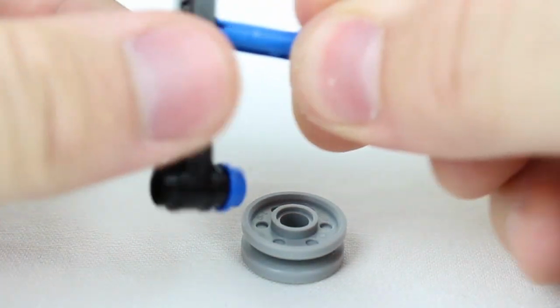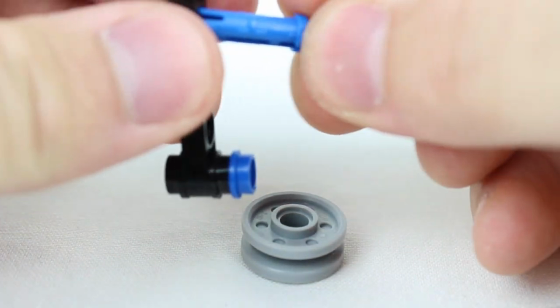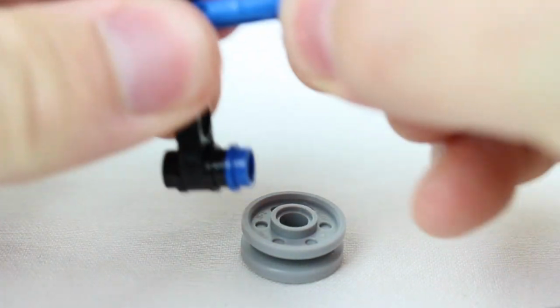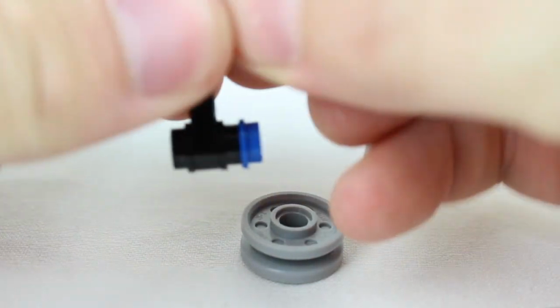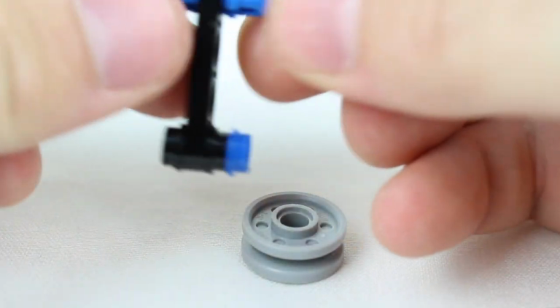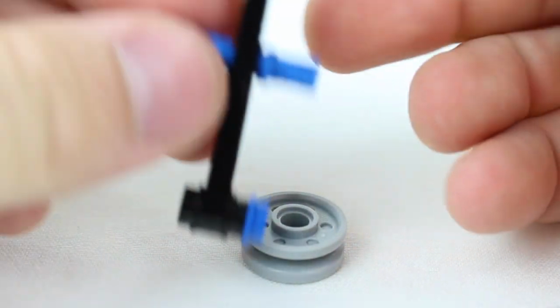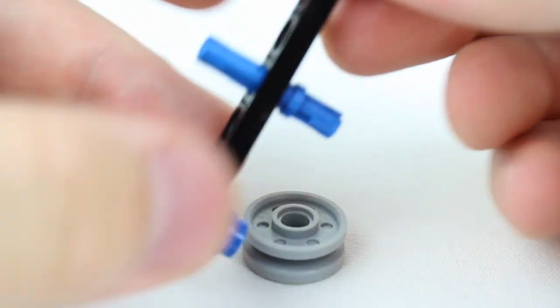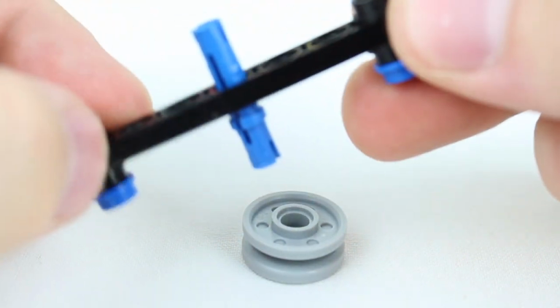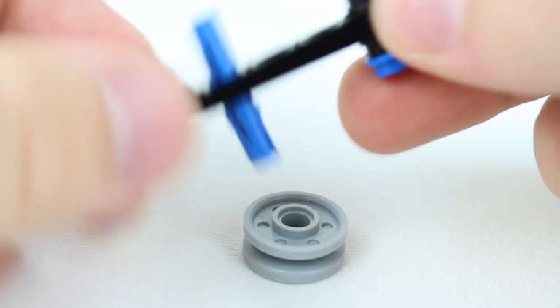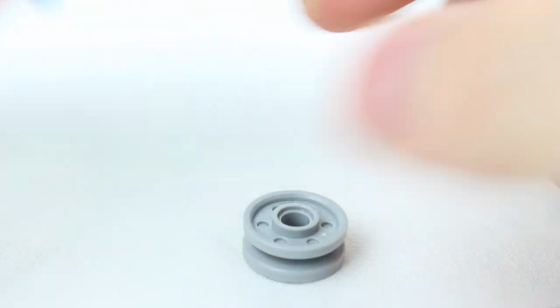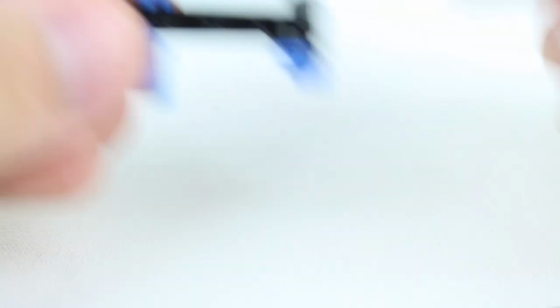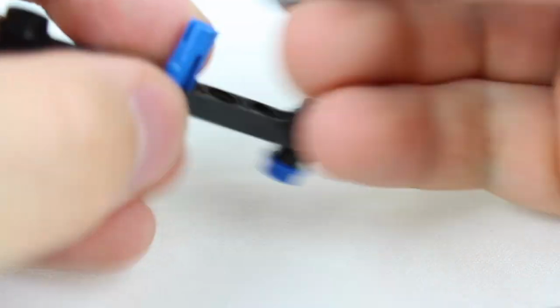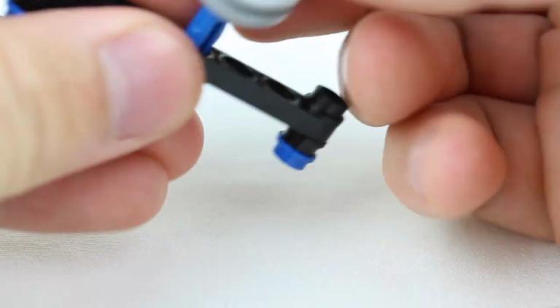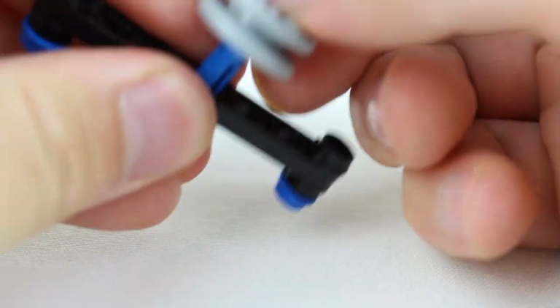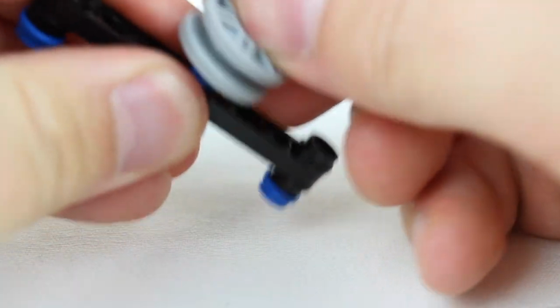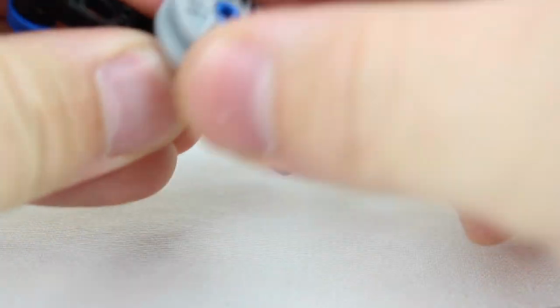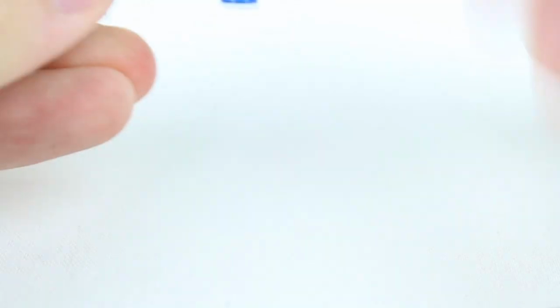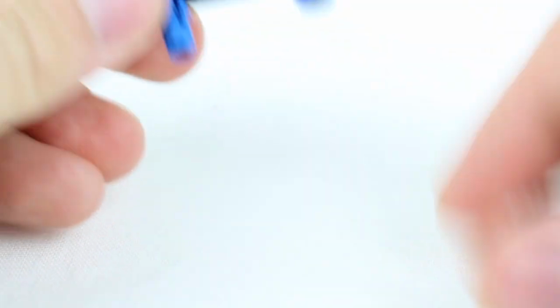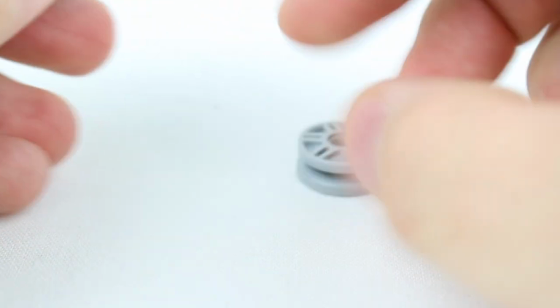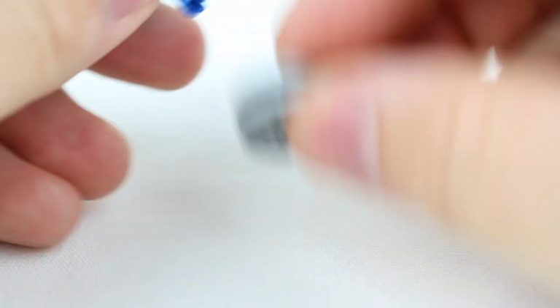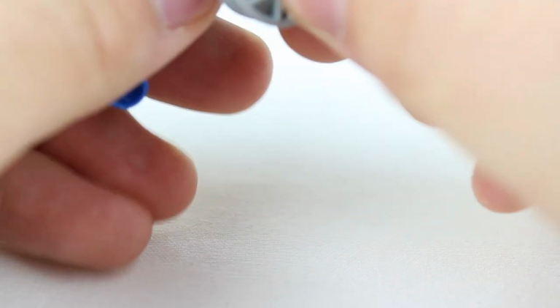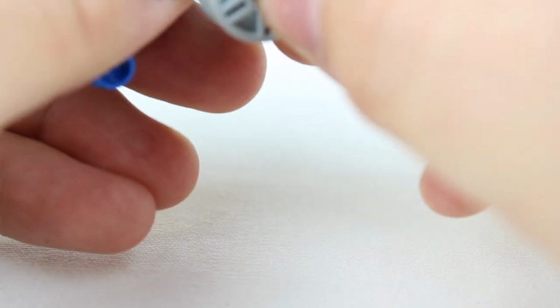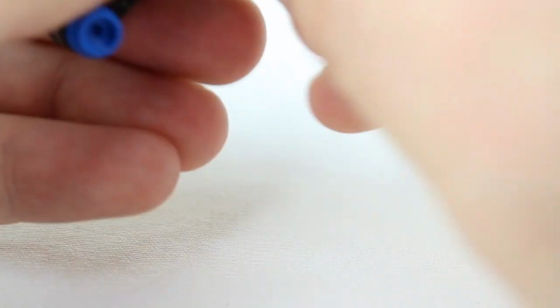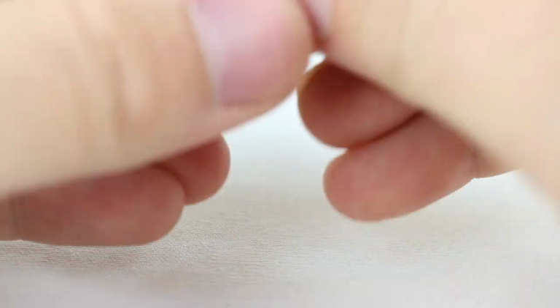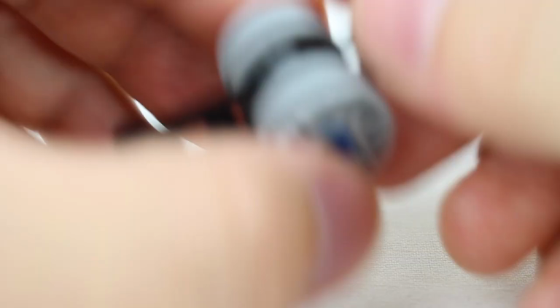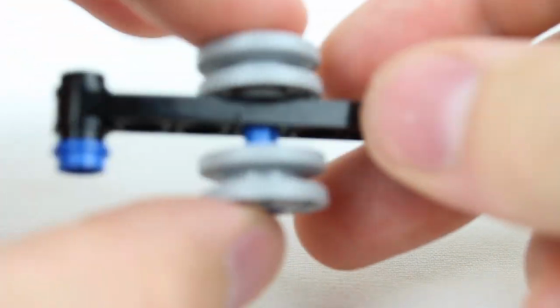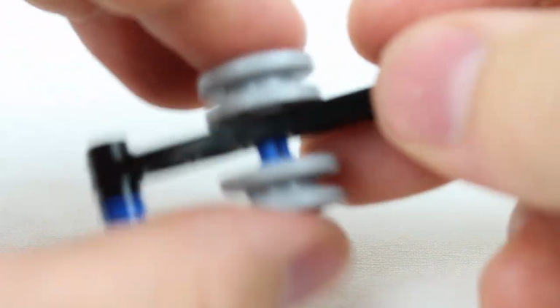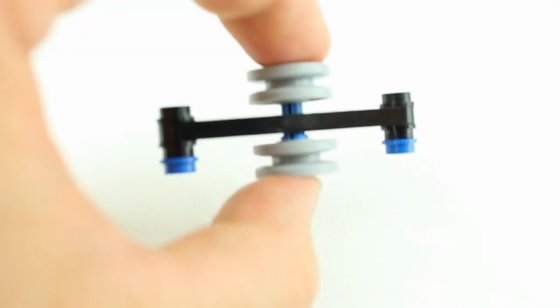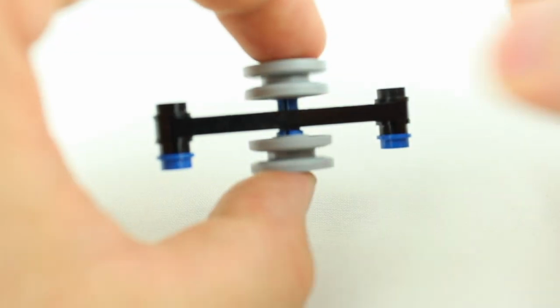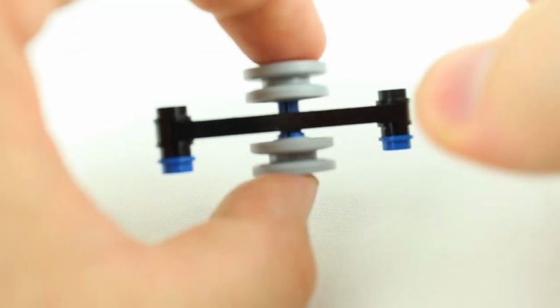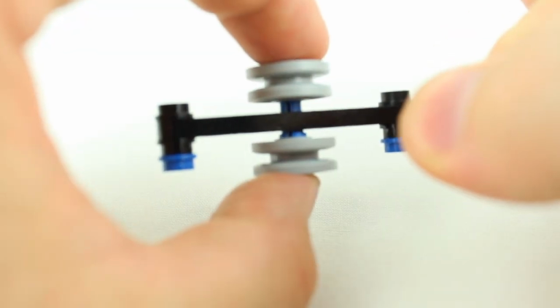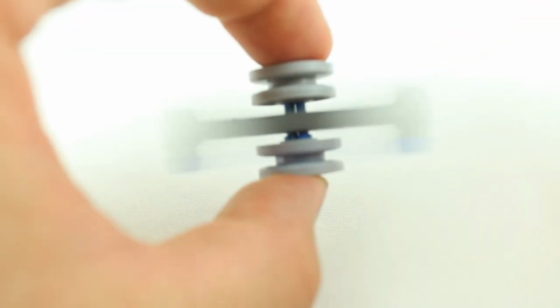You take this piece, you put it right in the middle right there, just like so, and then you put this cap on here and this cap on here. And there we have spinner number one.